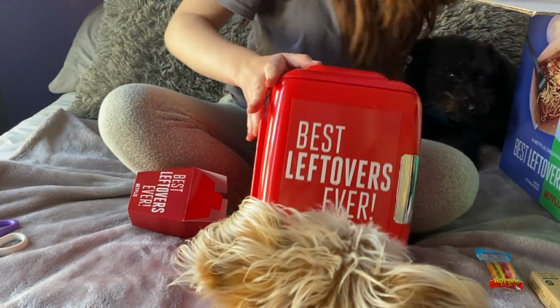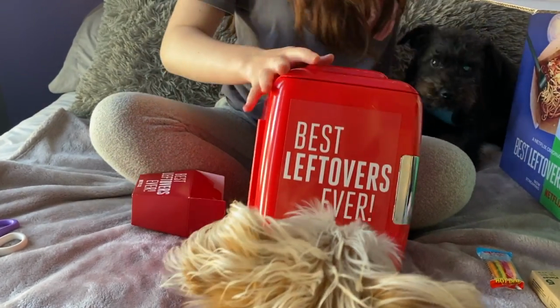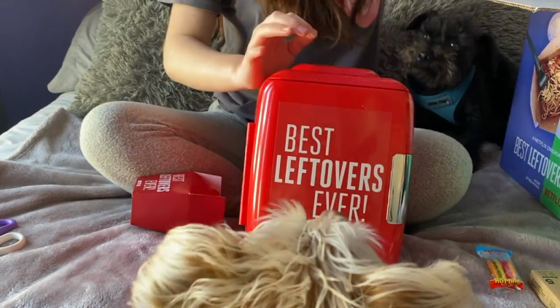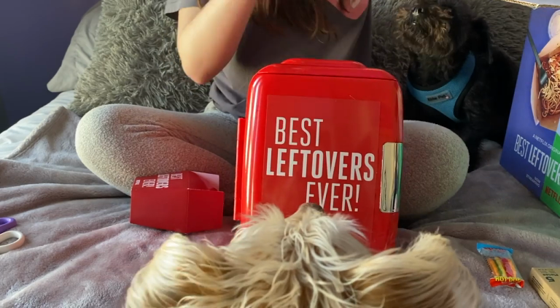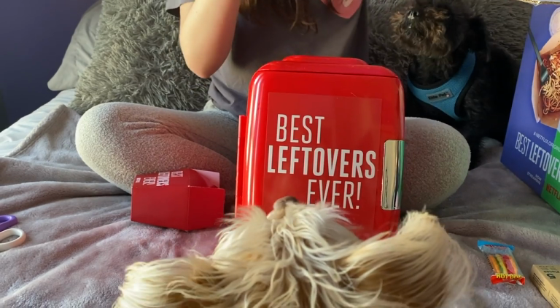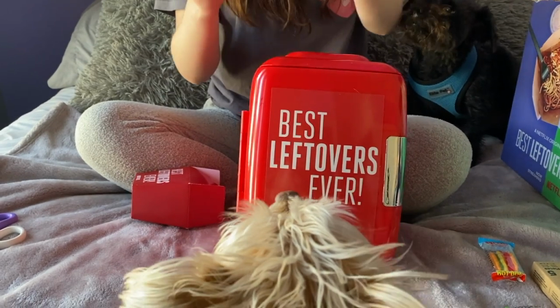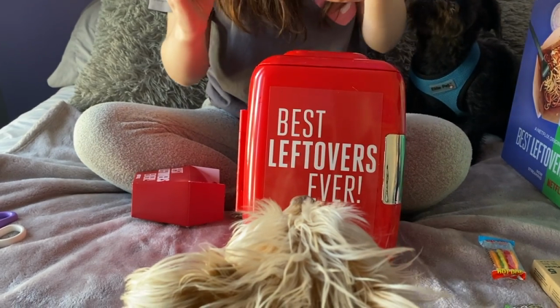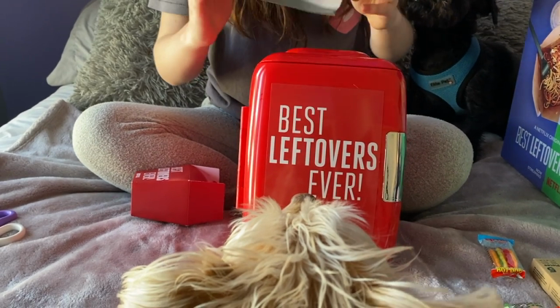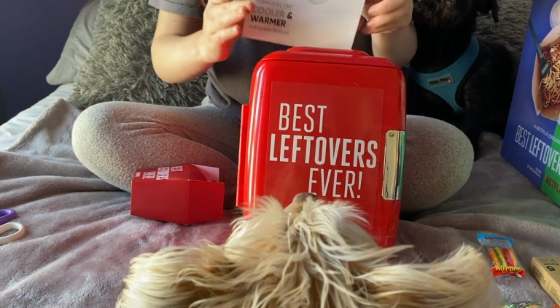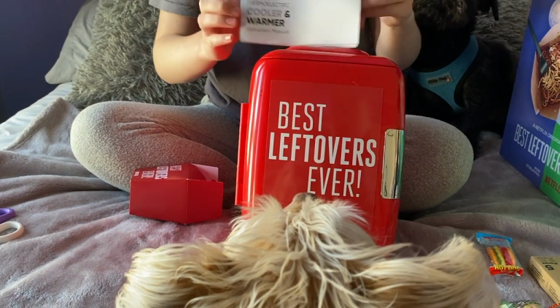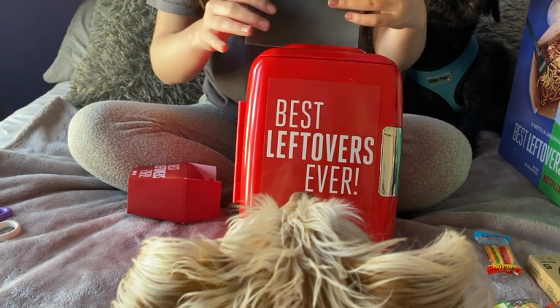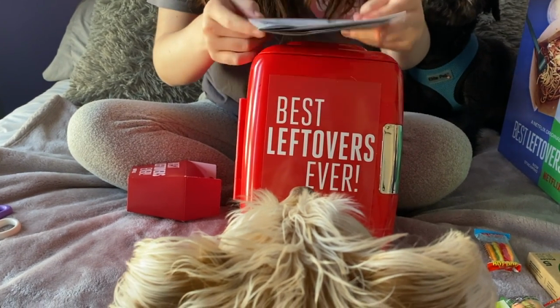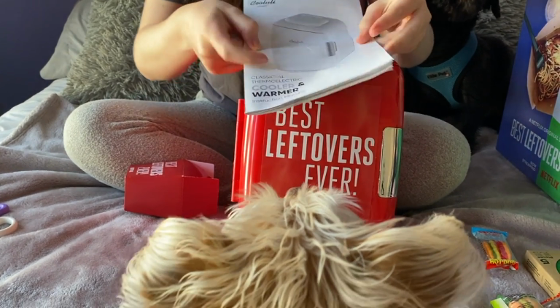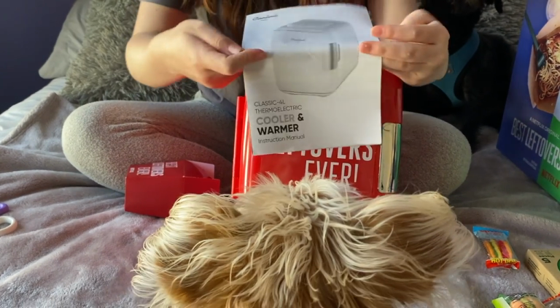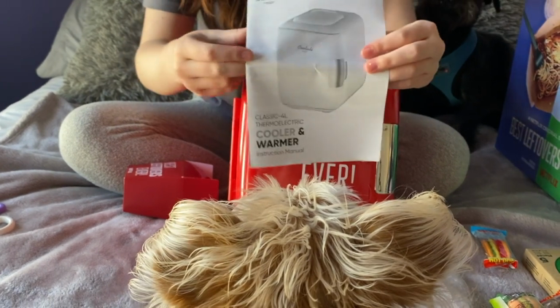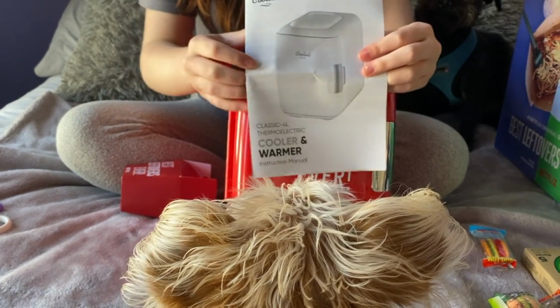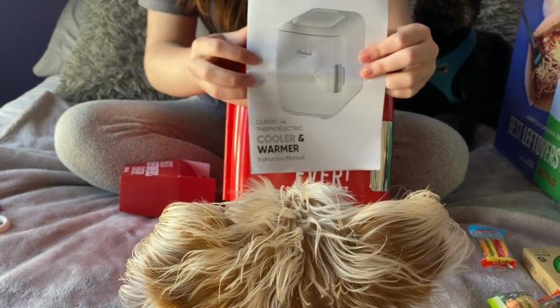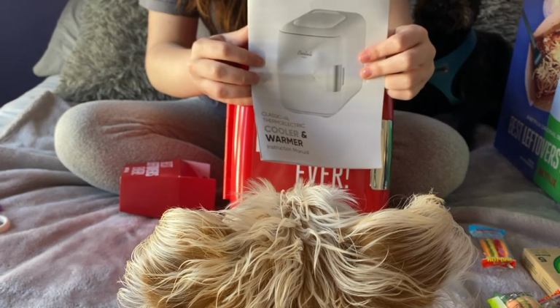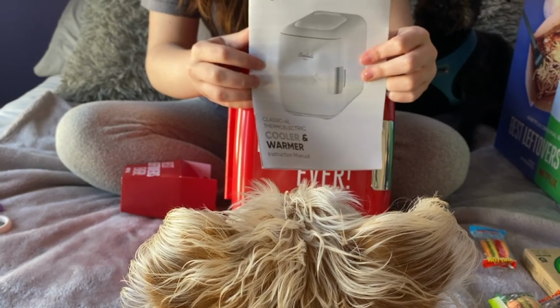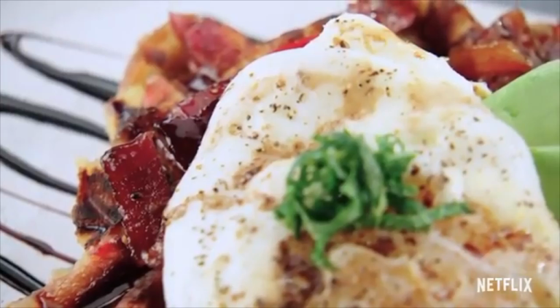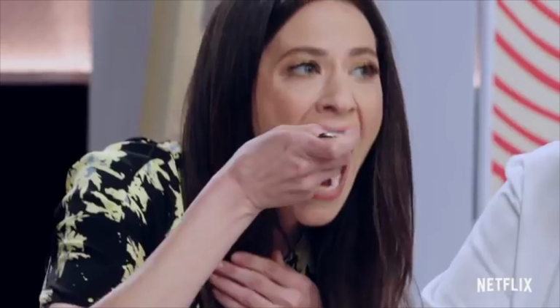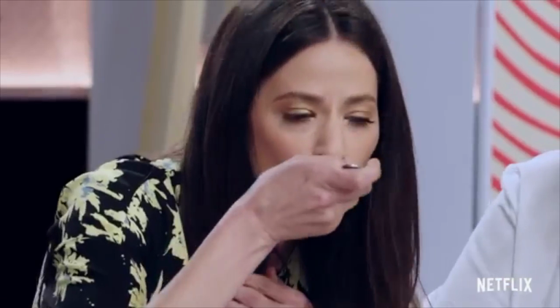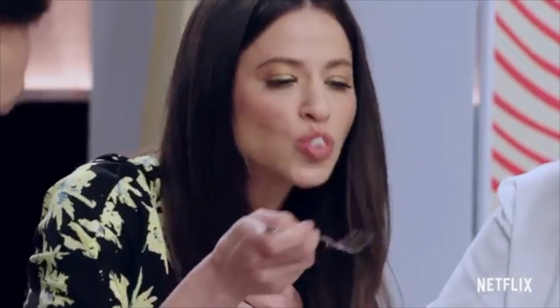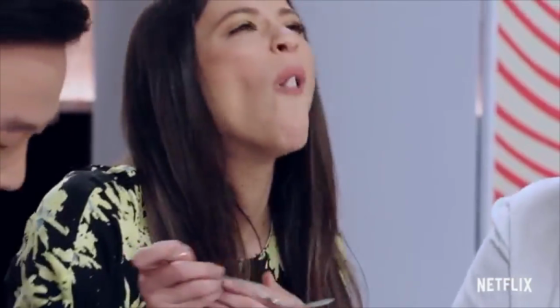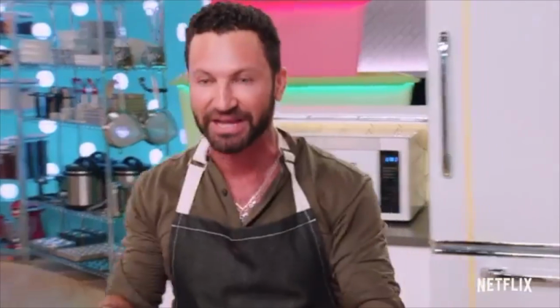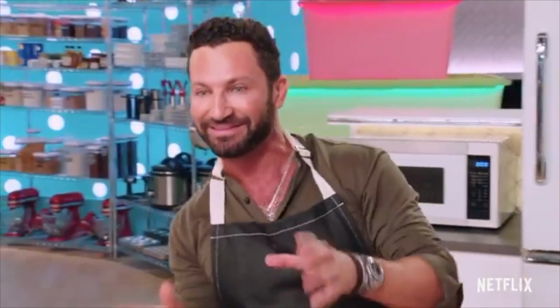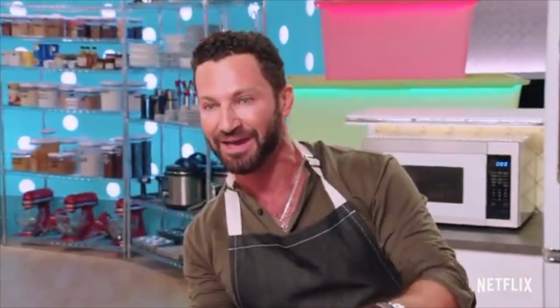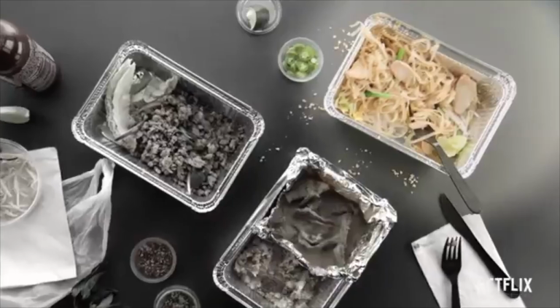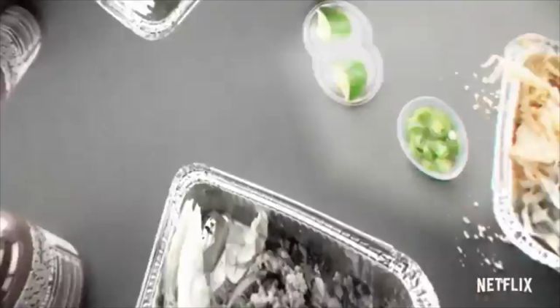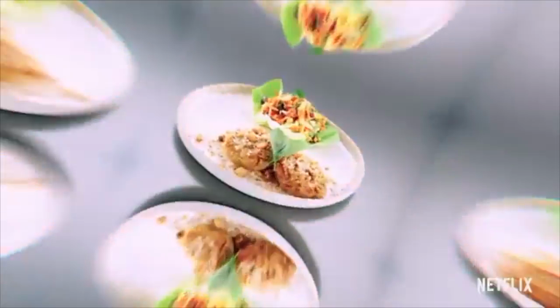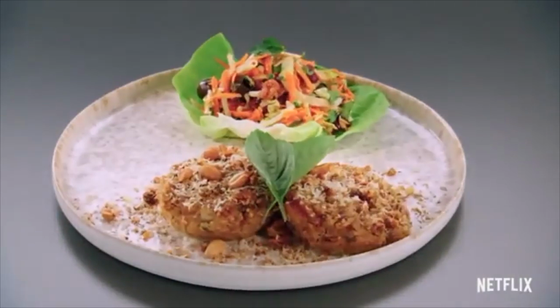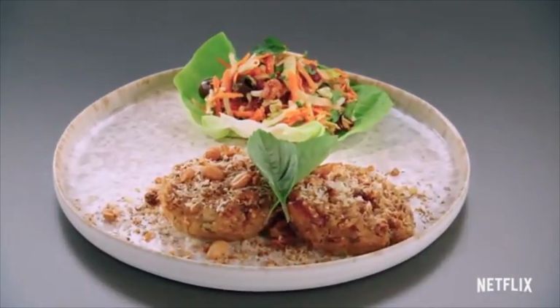So it's warmer and cooler. Thanks again to Netflix for the goodies. I've already set up the mini cooler in my room.